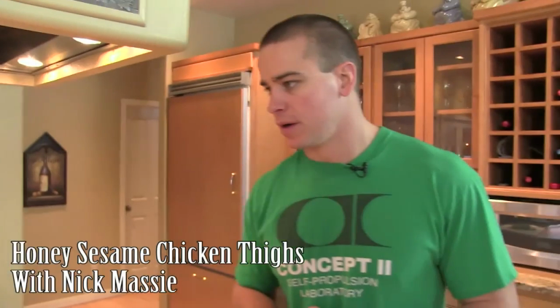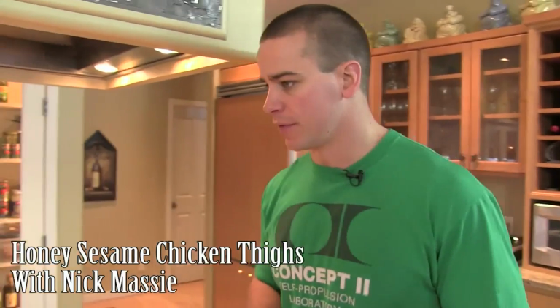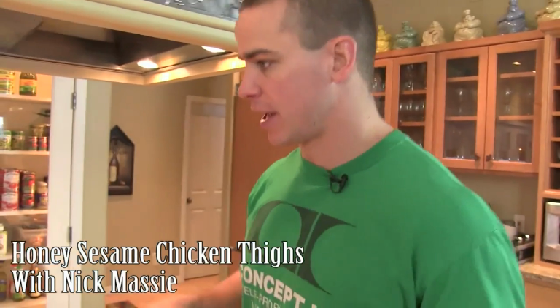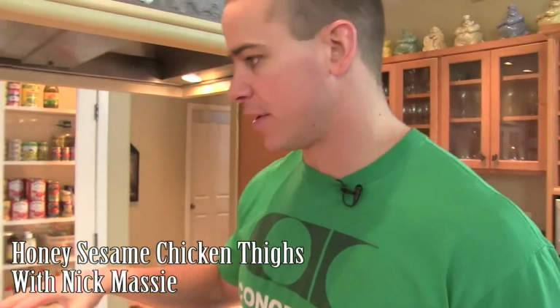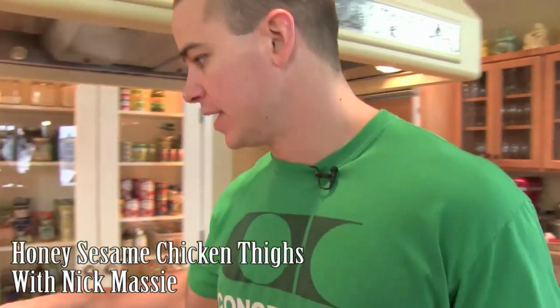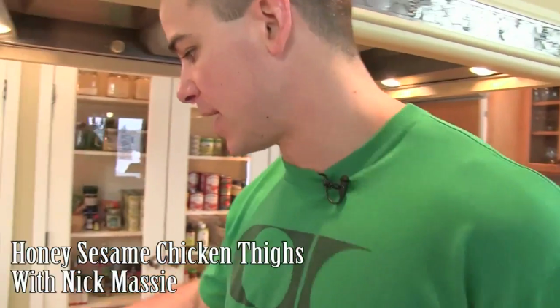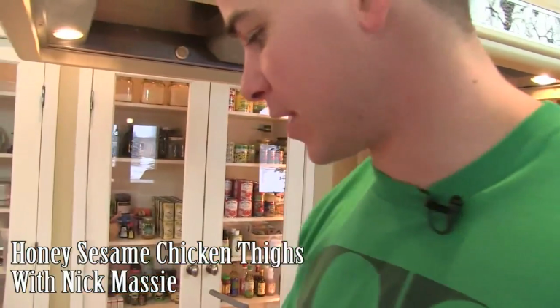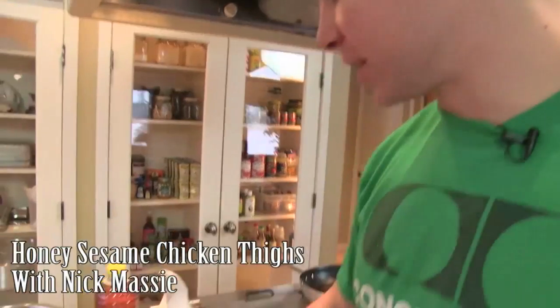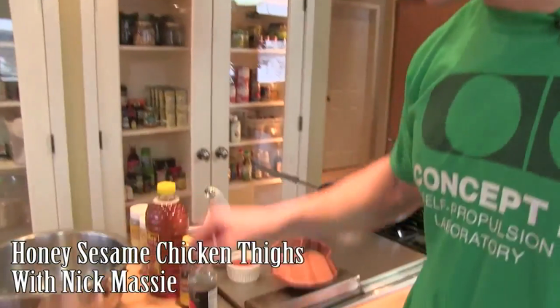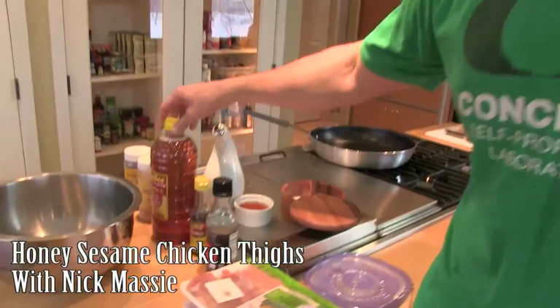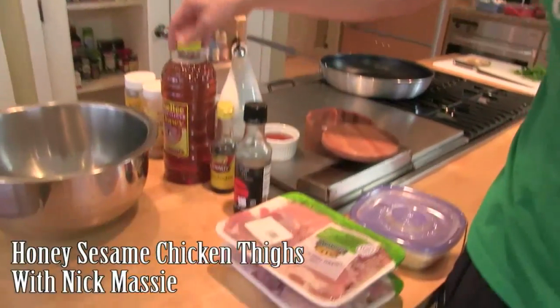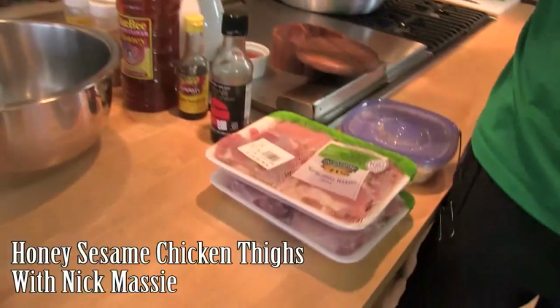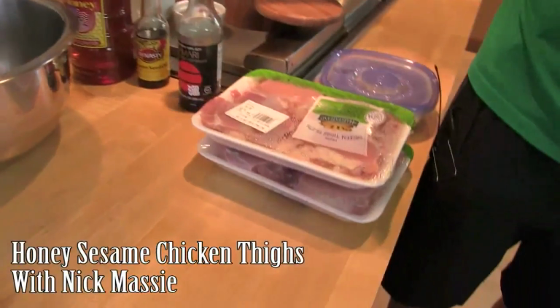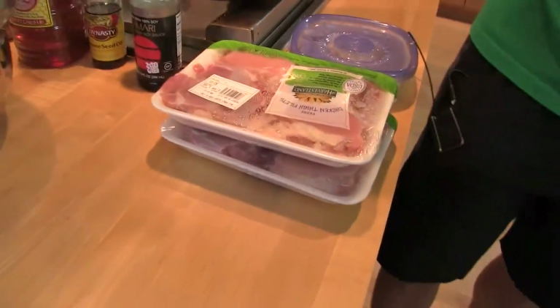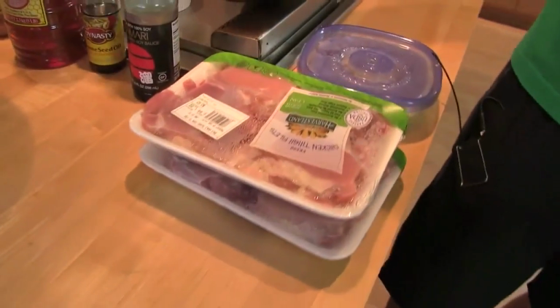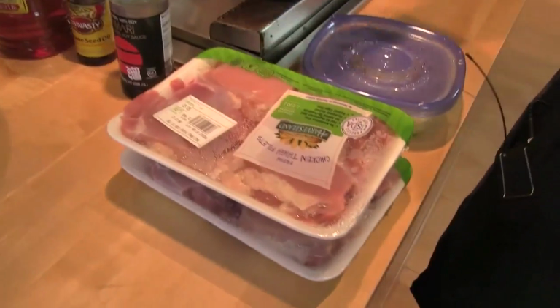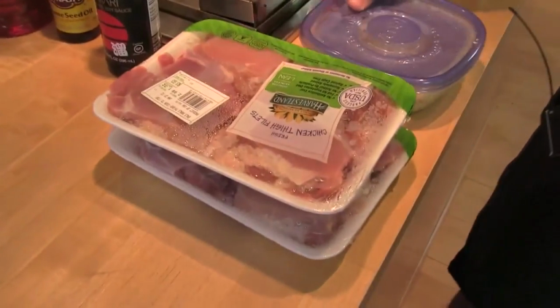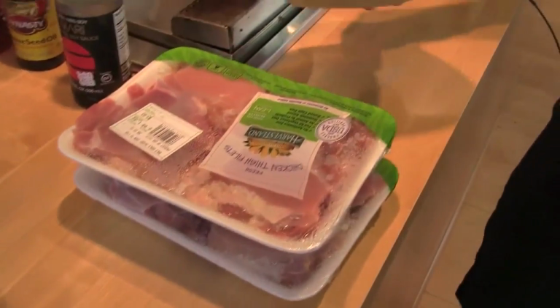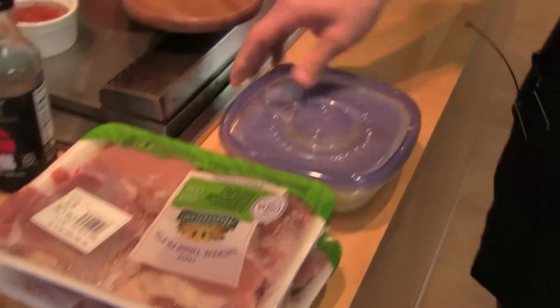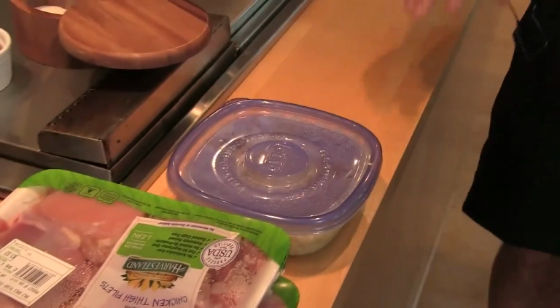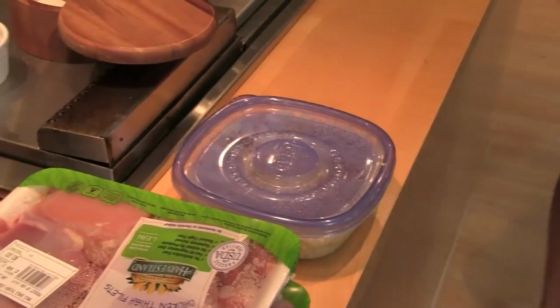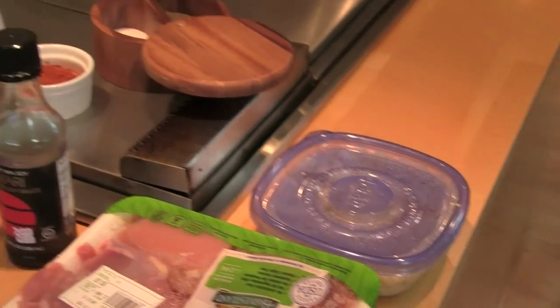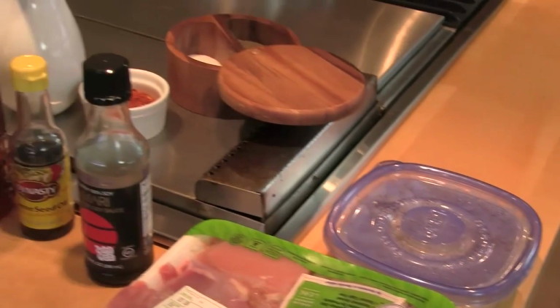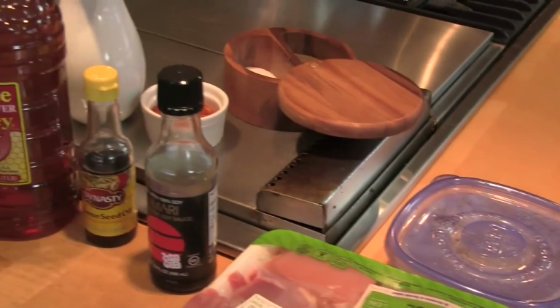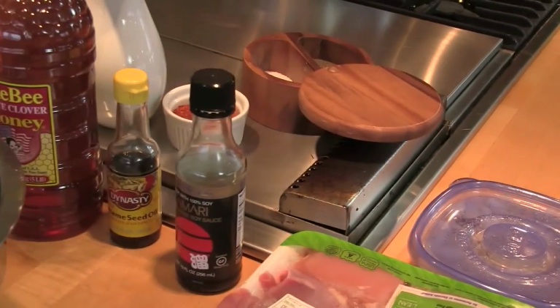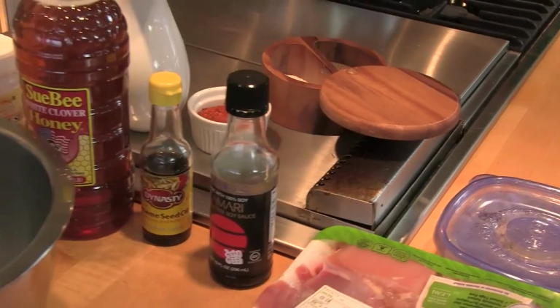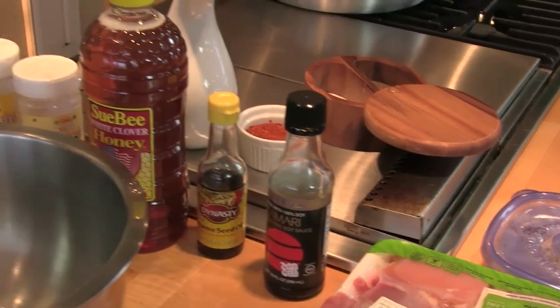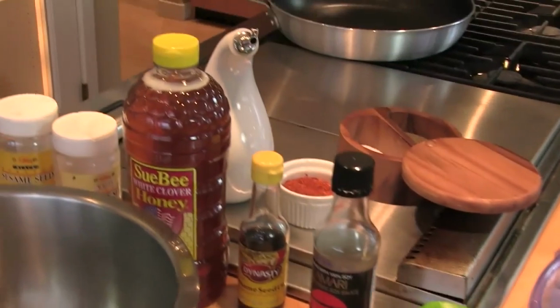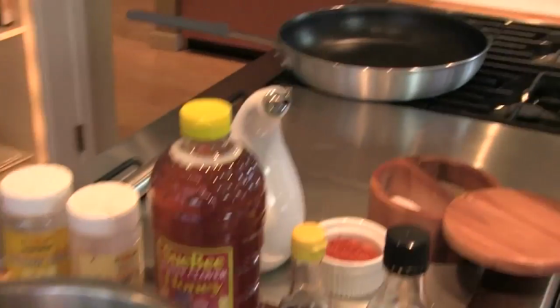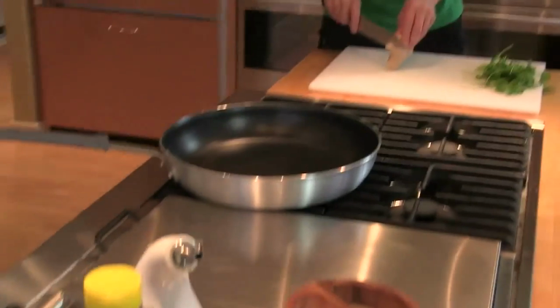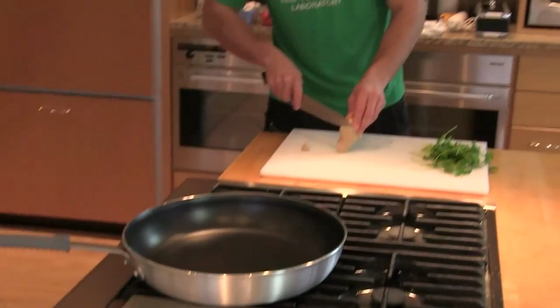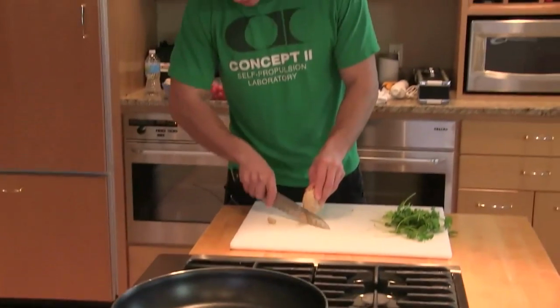Right over here we have our ingredients lined out. We've got our chicken thighs, some honey, sesame seeds, sesame oil, tamari. Our garlic is here and we'll just start by peeling up a little bit more ginger.